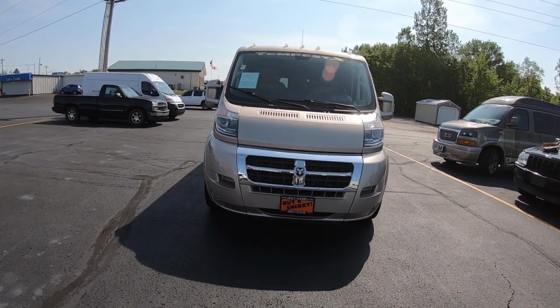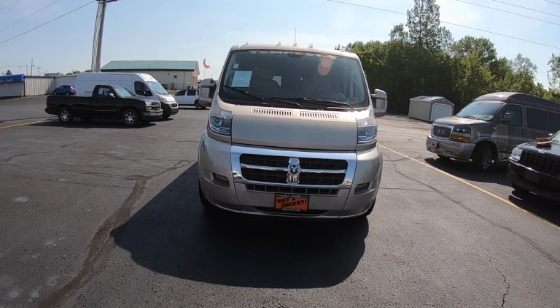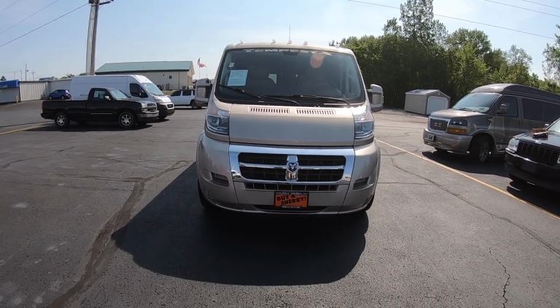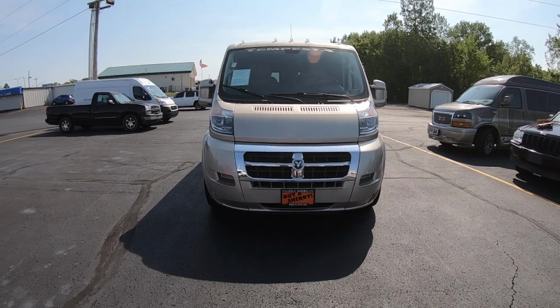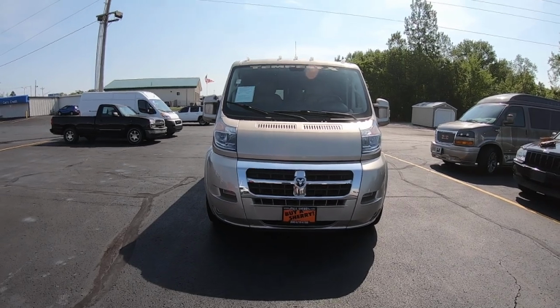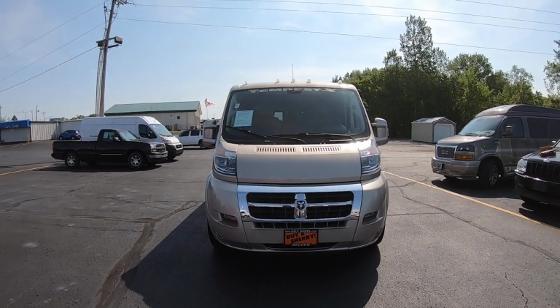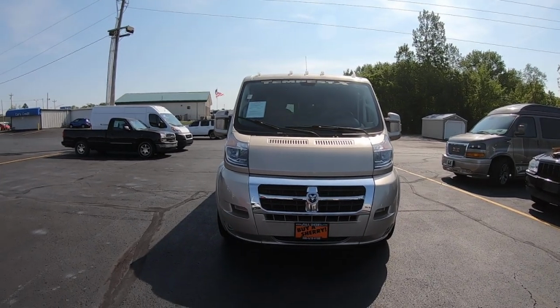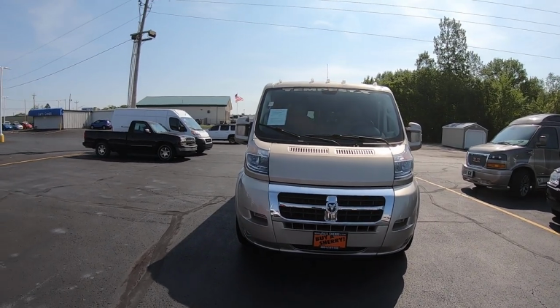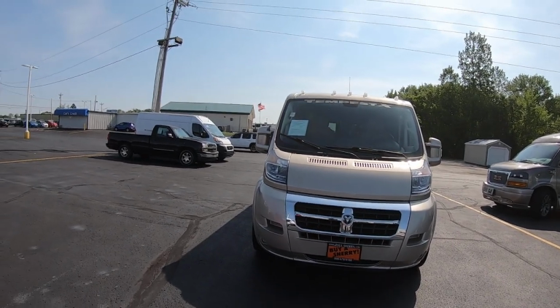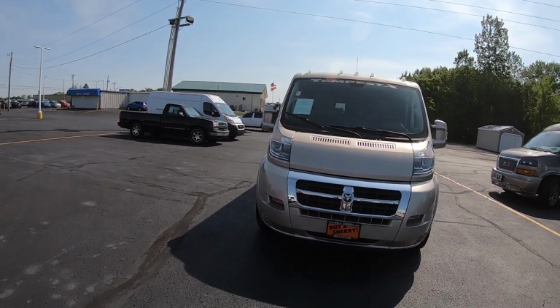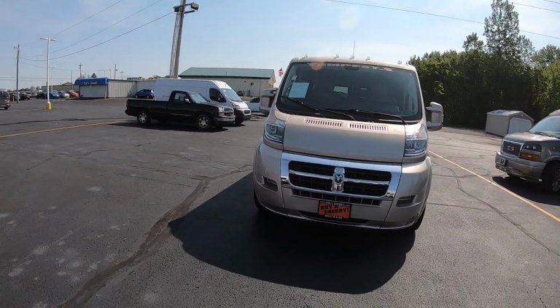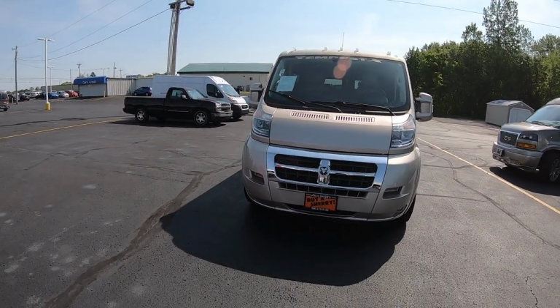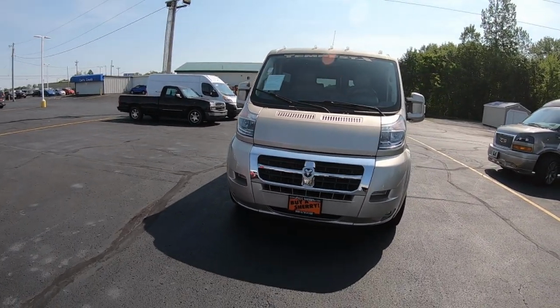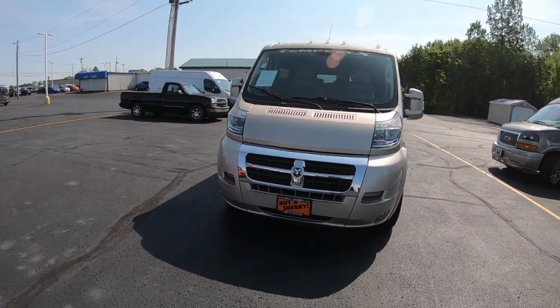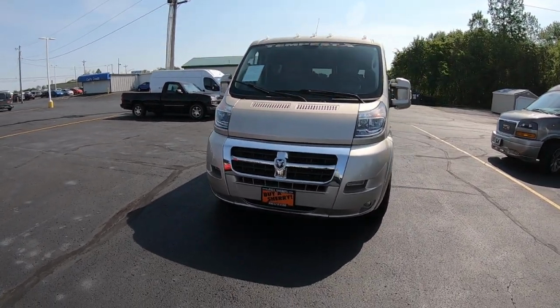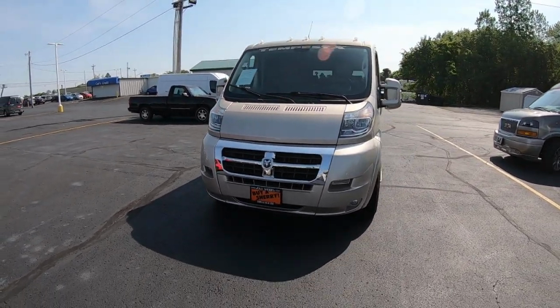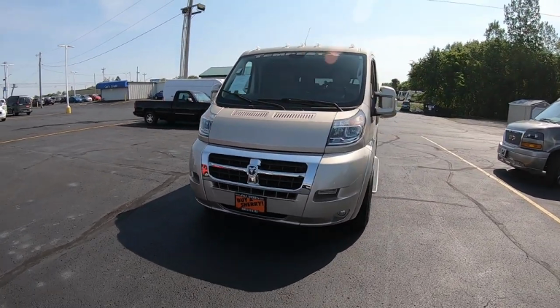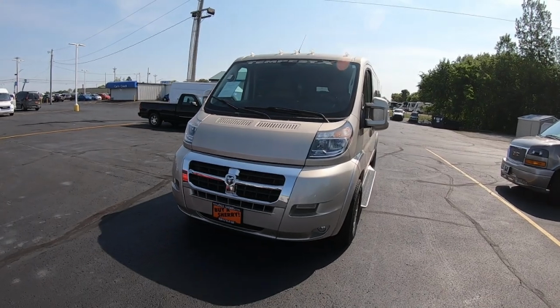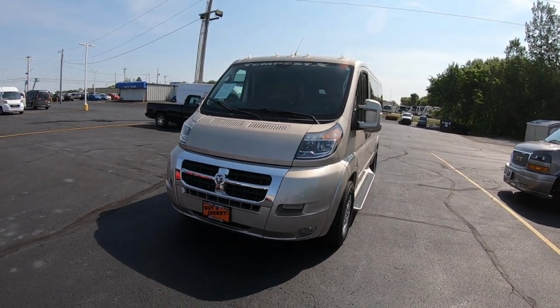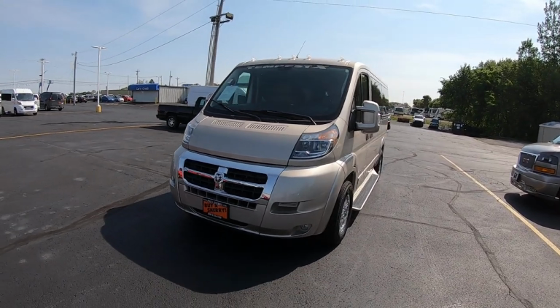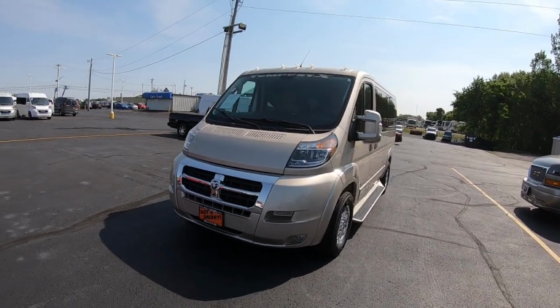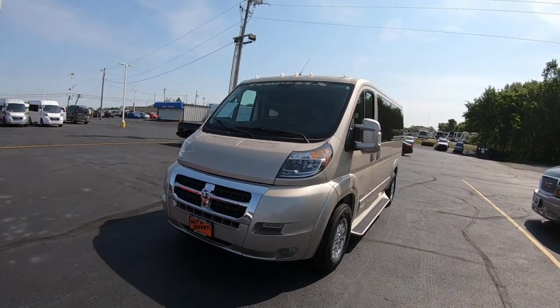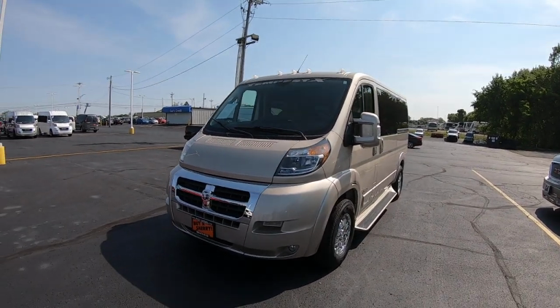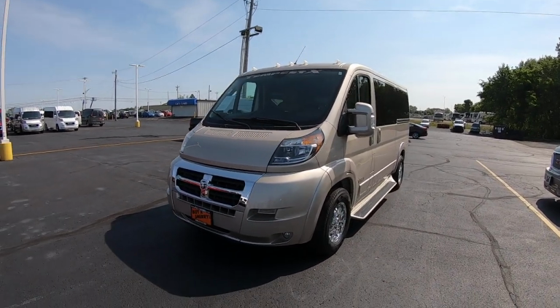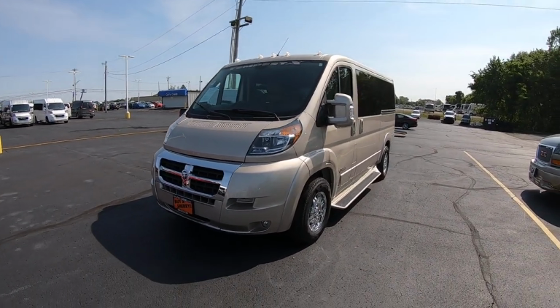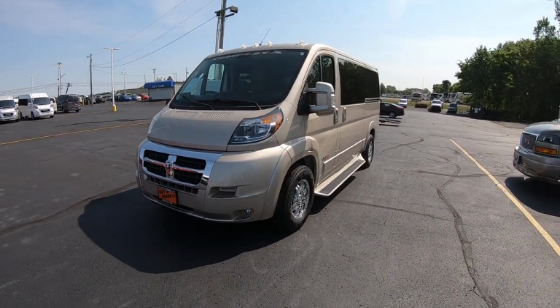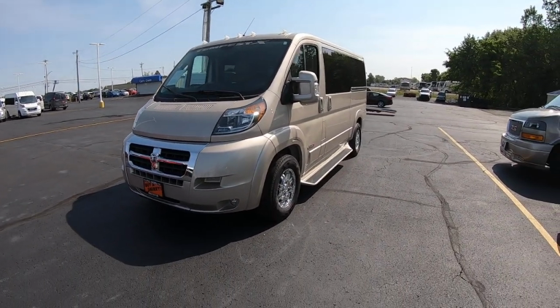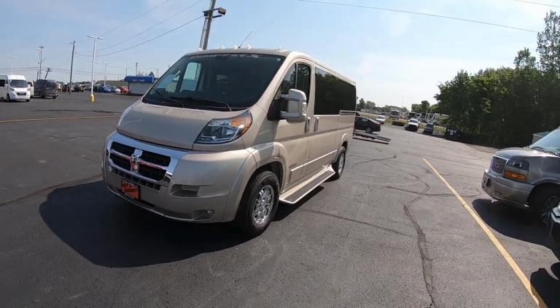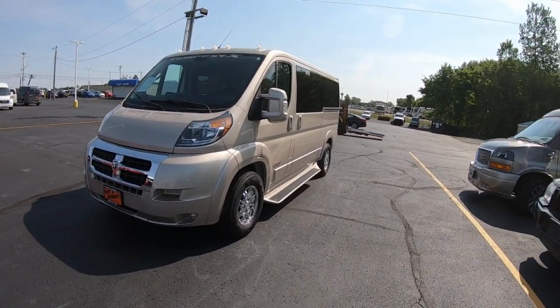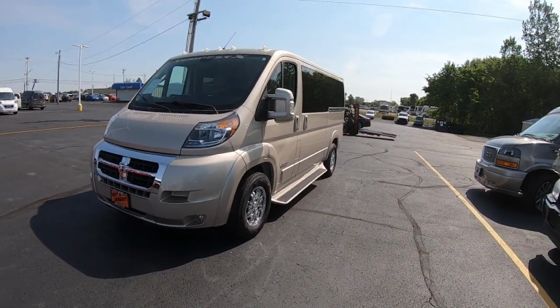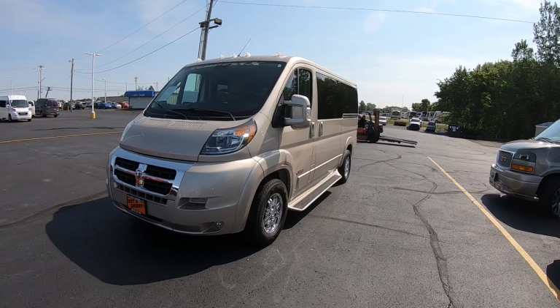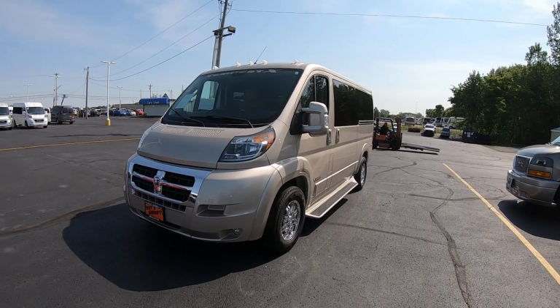This 2018 only has 6,500 miles on it, and it's sandstone in color — that goldish color on it. Beautiful color.